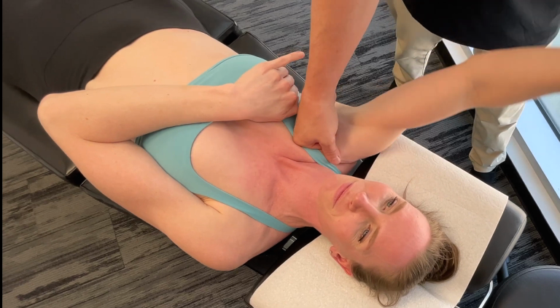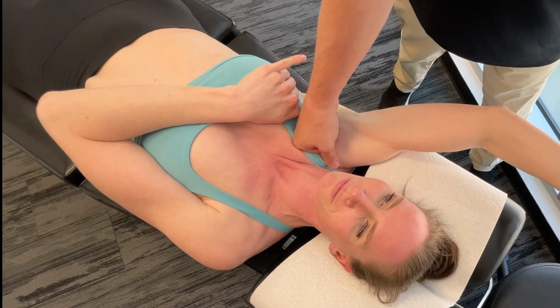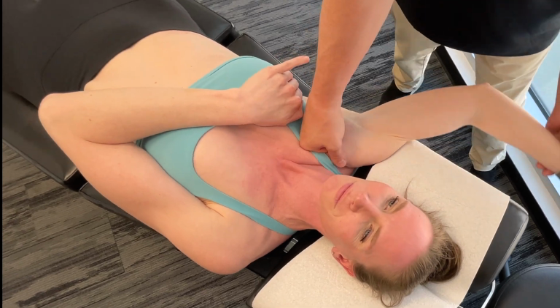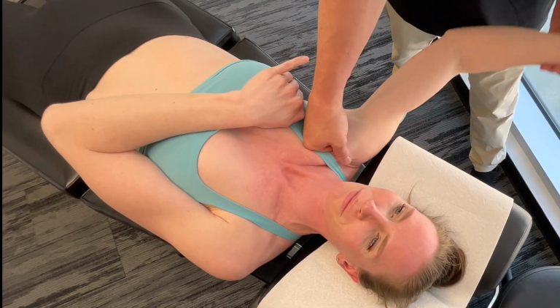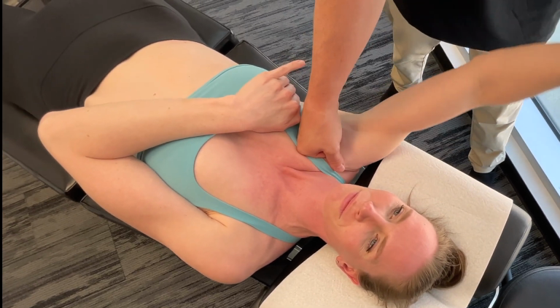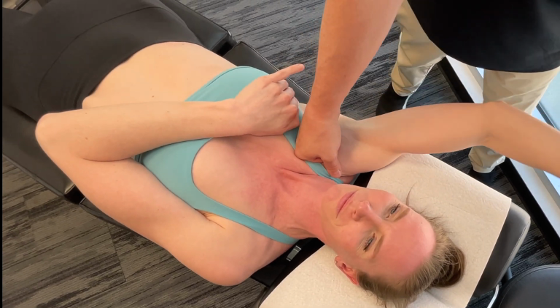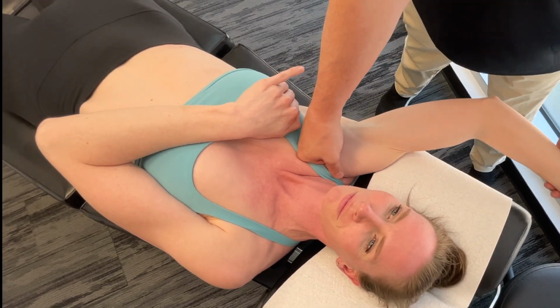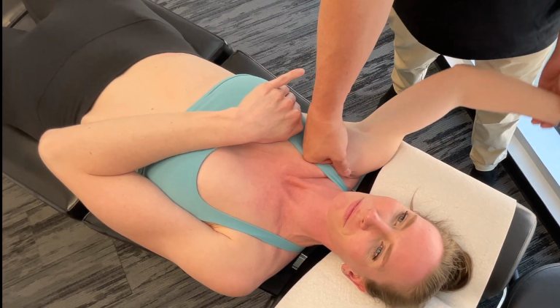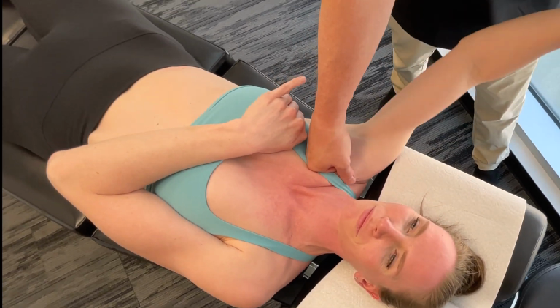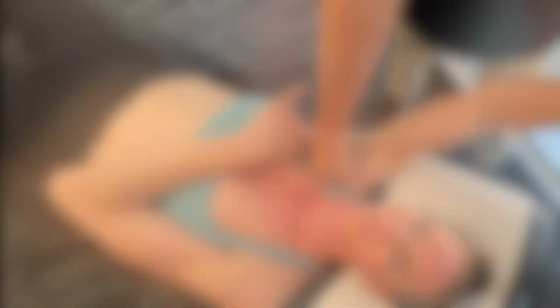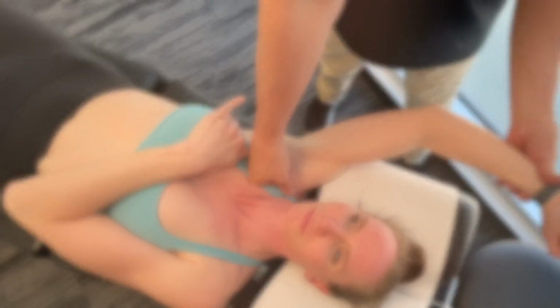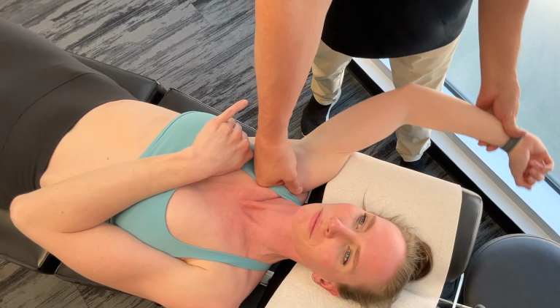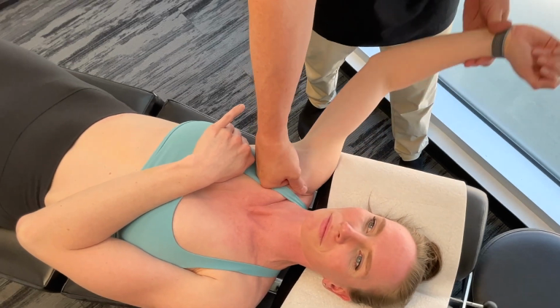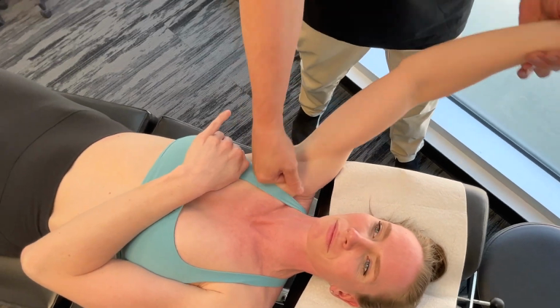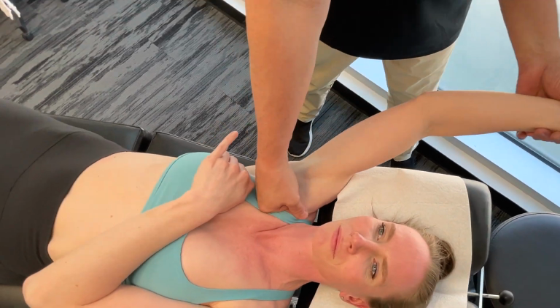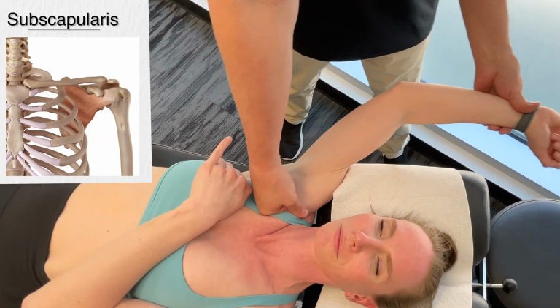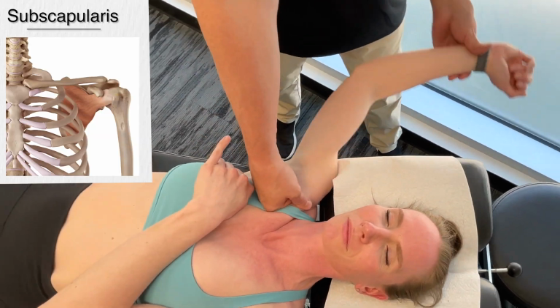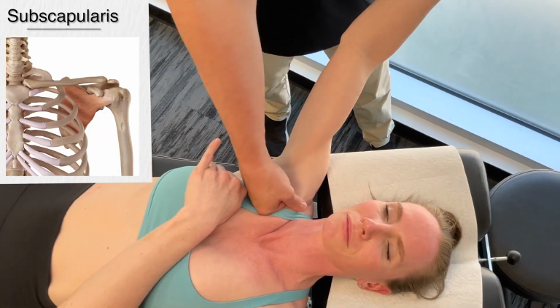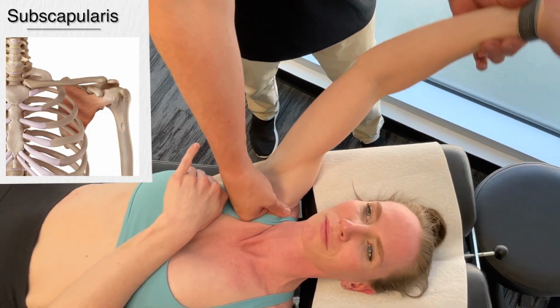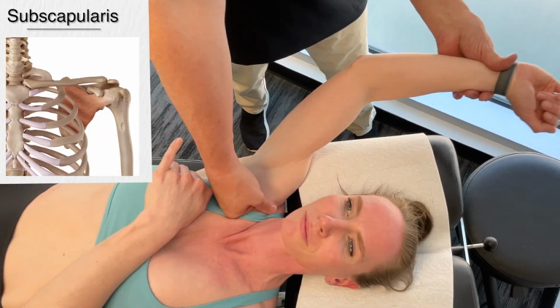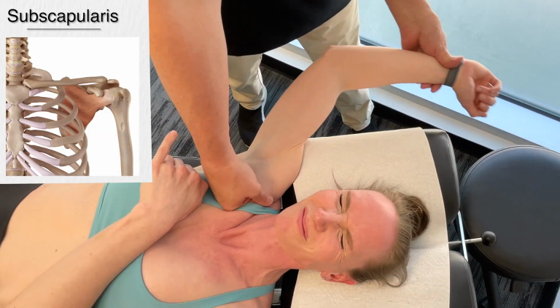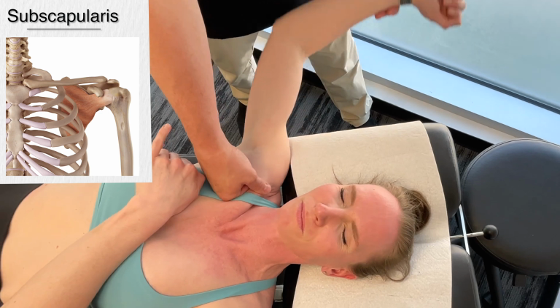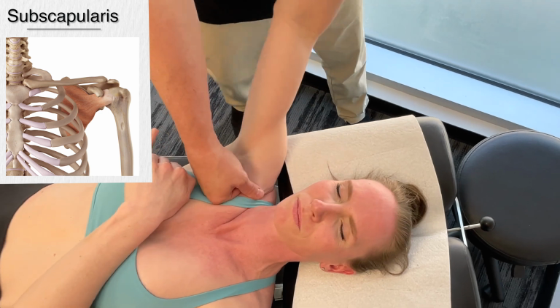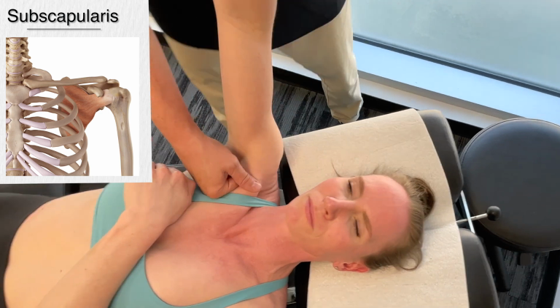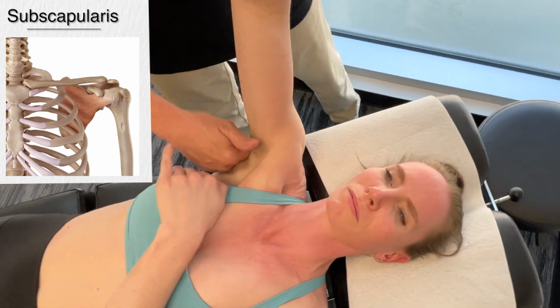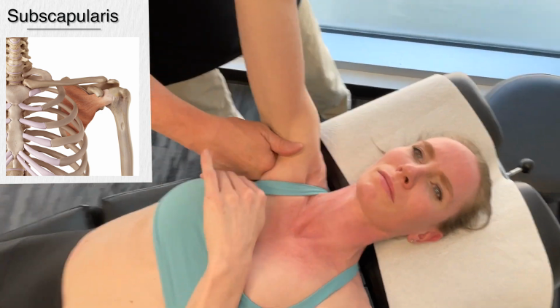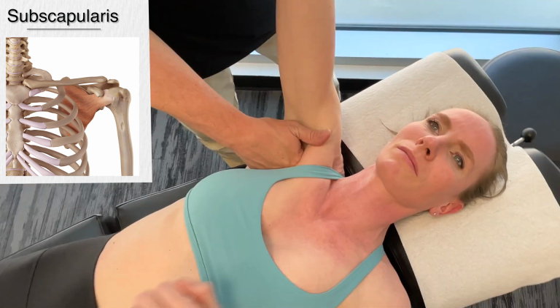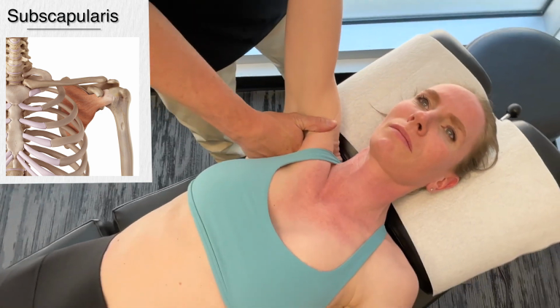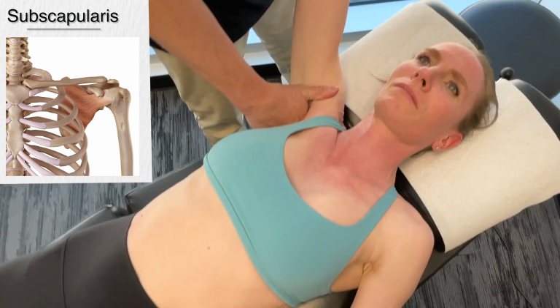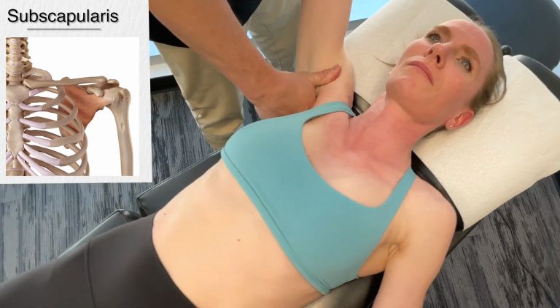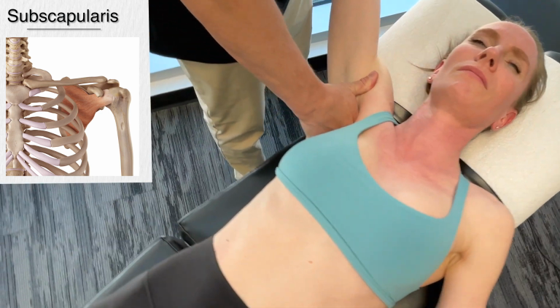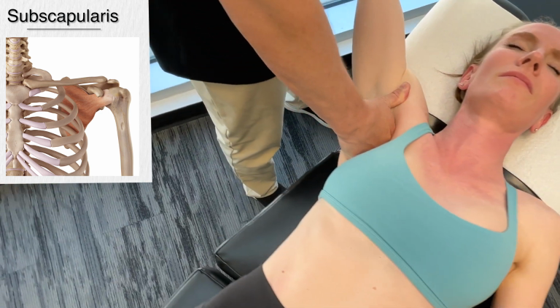The other muscle I need to work on is actually in the front of the scapula — the subscapularis. Just like the pecs, it's actually activated two times during the whole golf swing. So while I'm here I'm going to move right into the subscapularis.